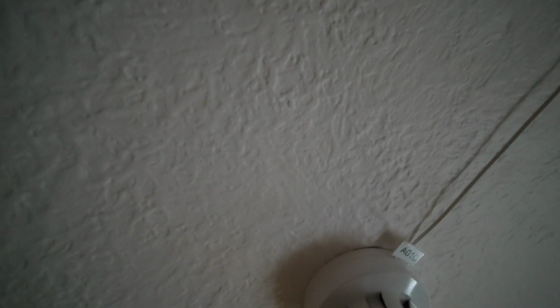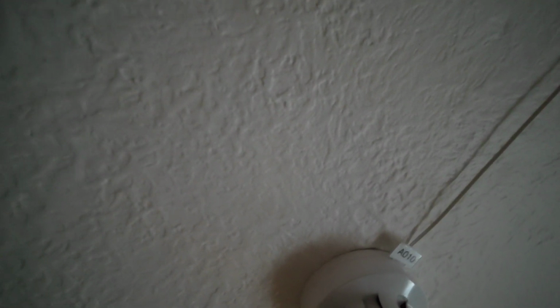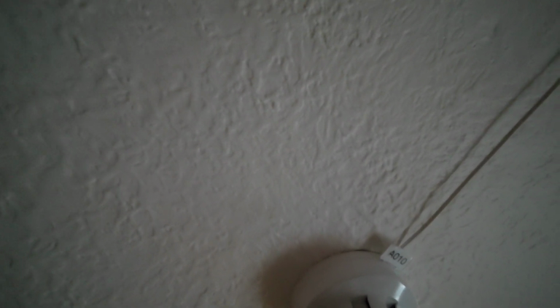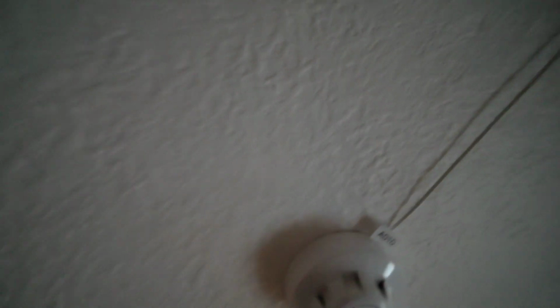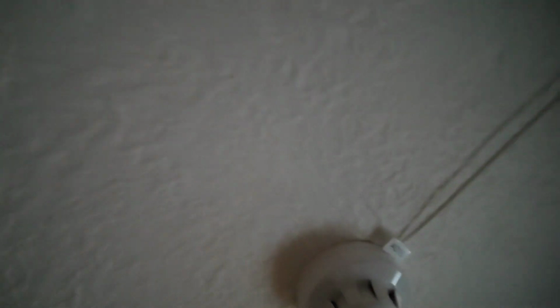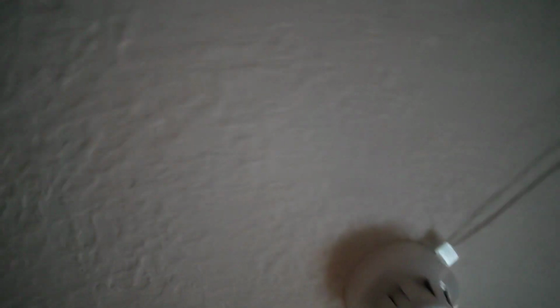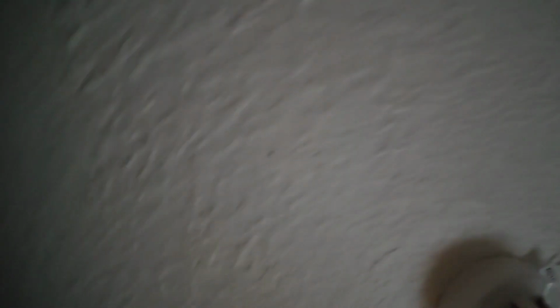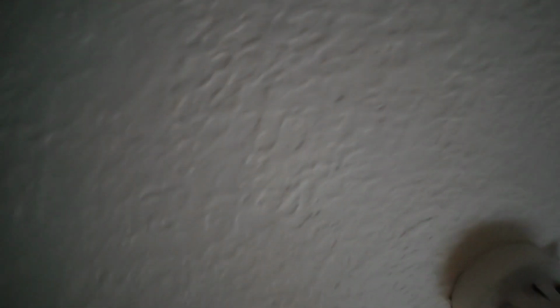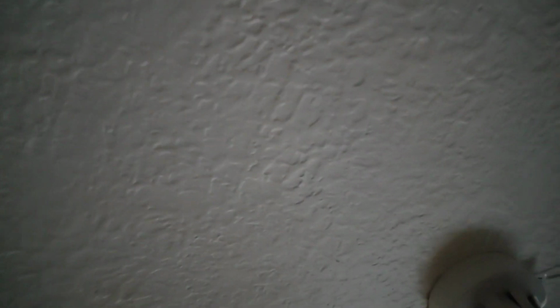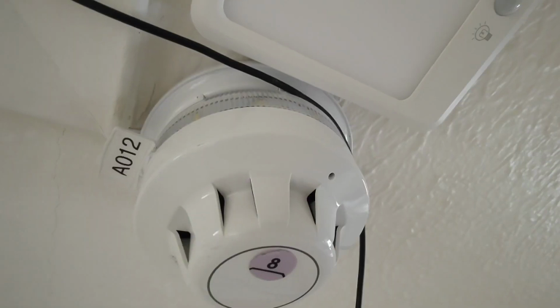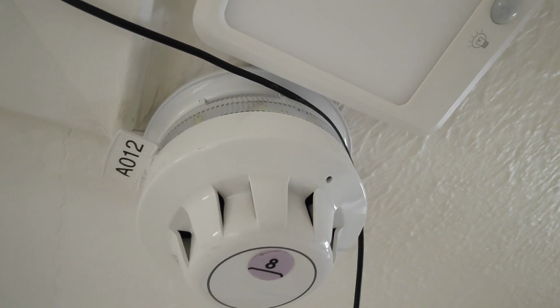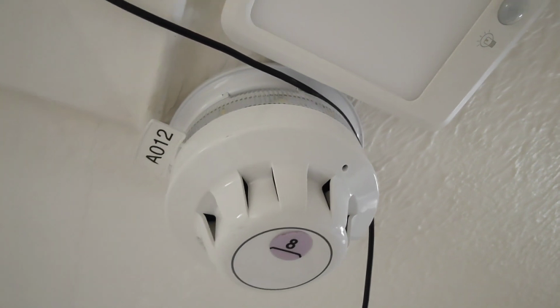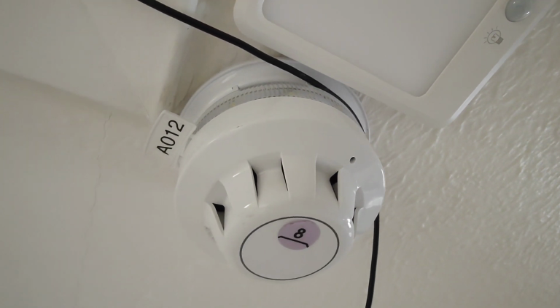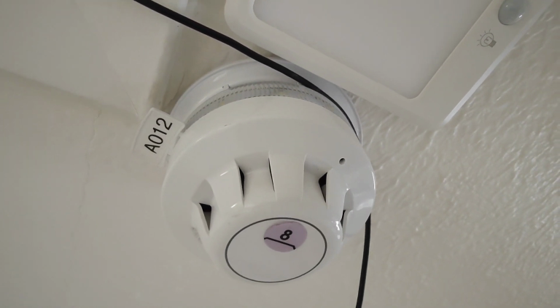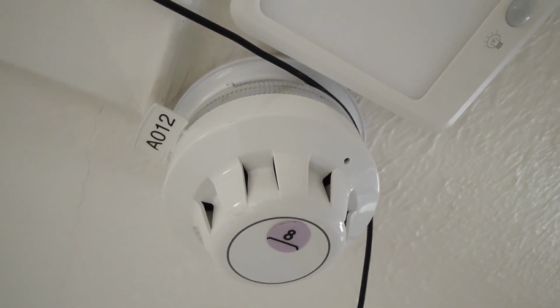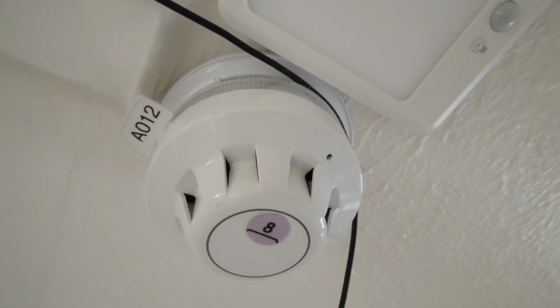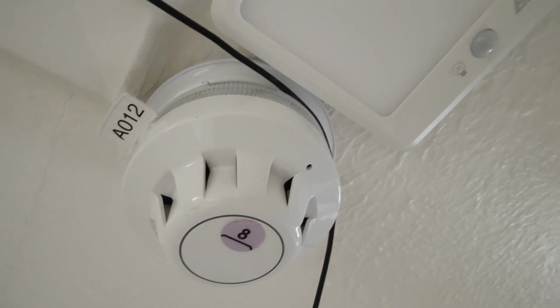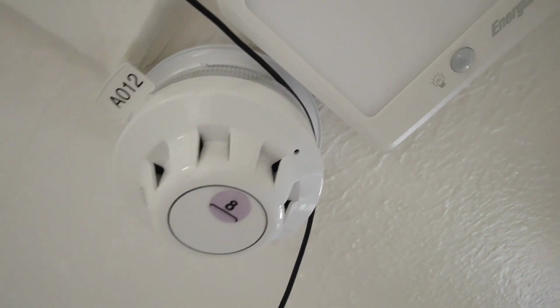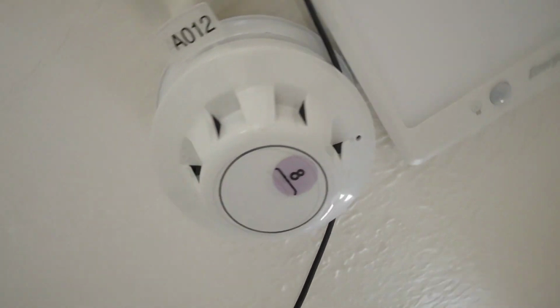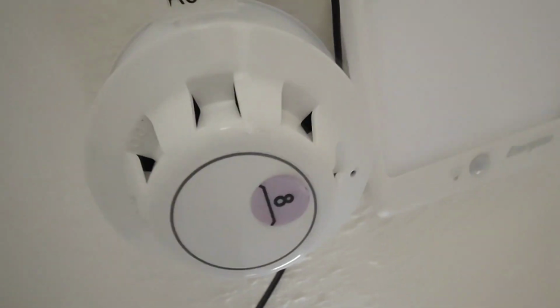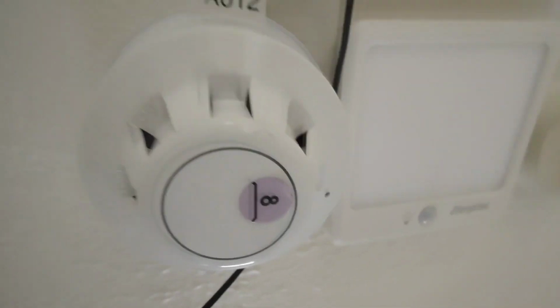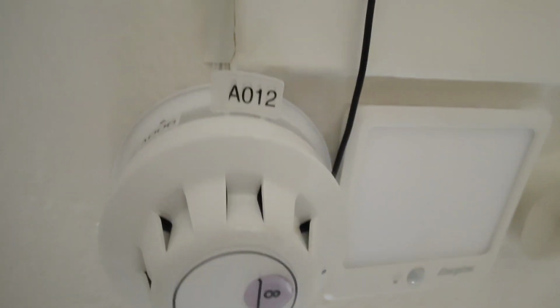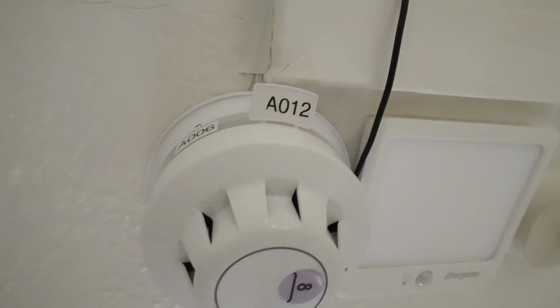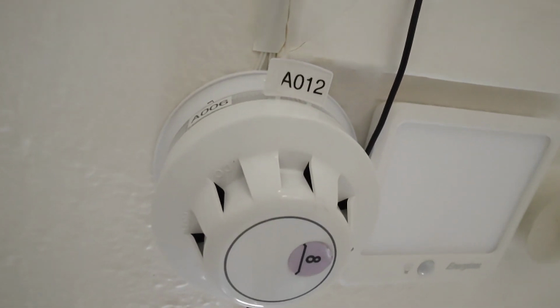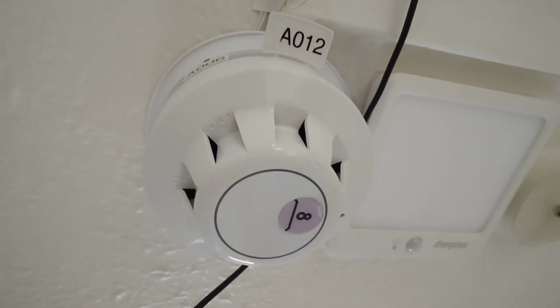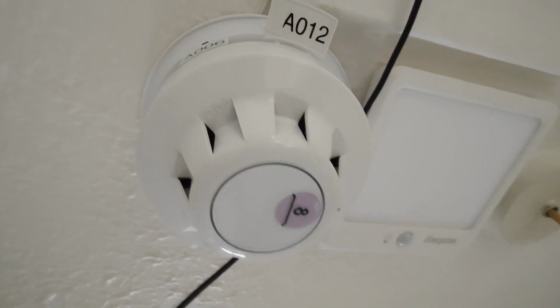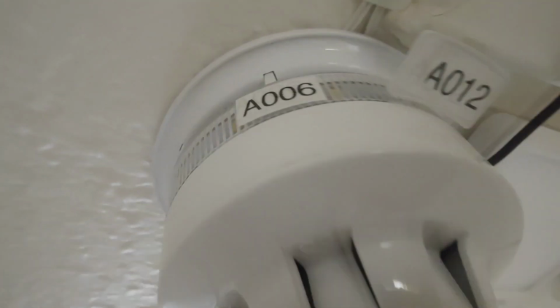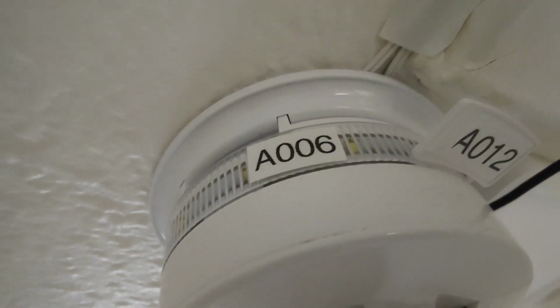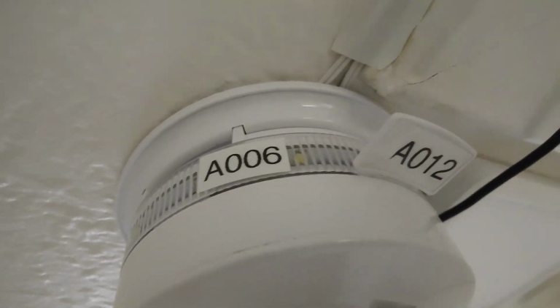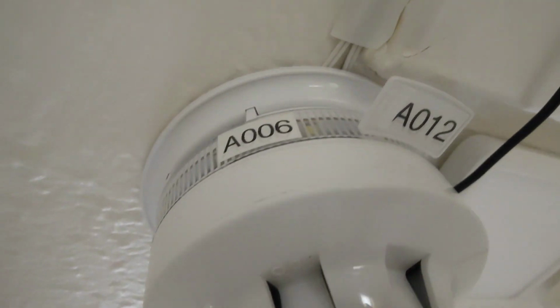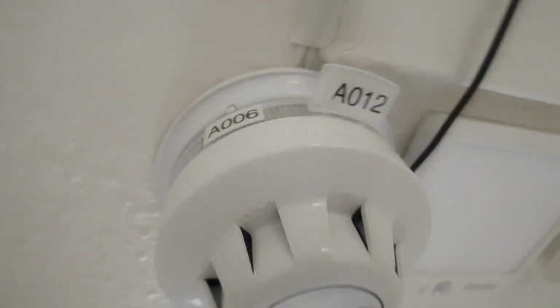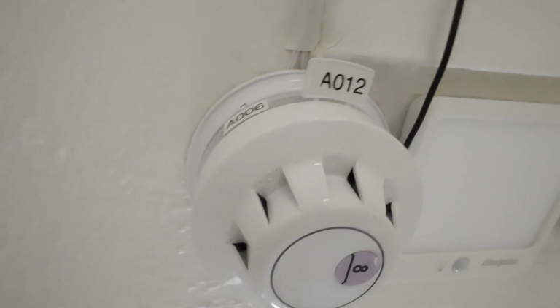I have got a slight cold, that's why I sound a bit funny. The detector outside that I recently tested, address 12 with address 6 as the VAD.